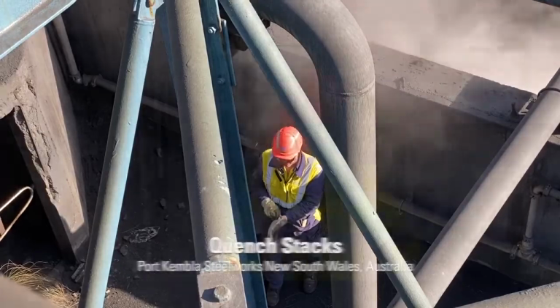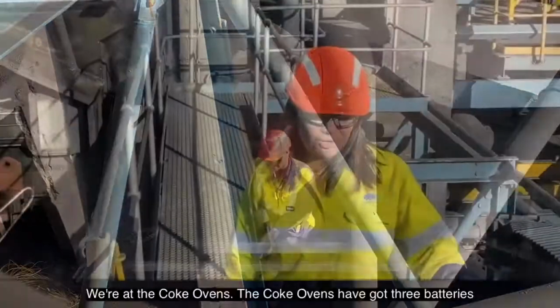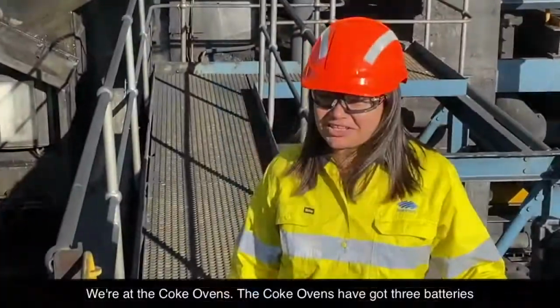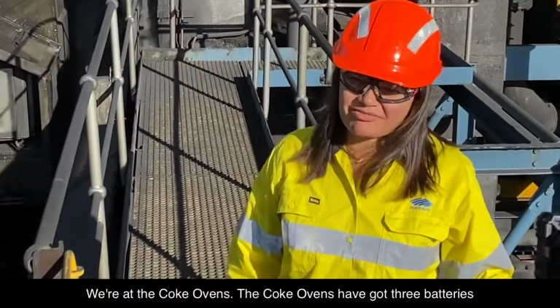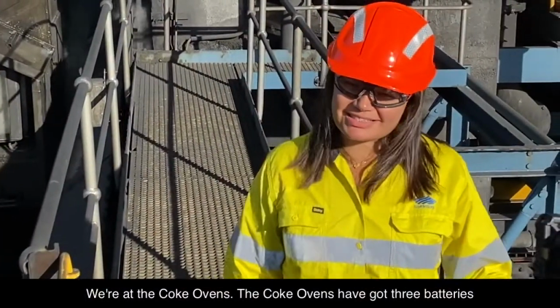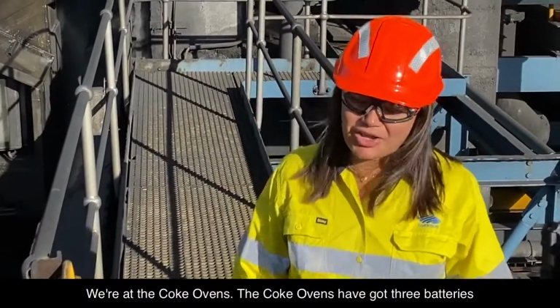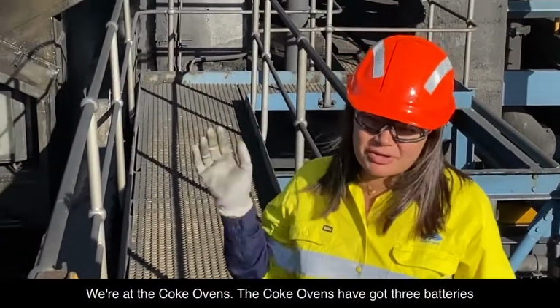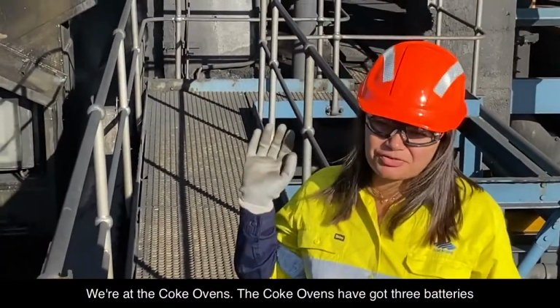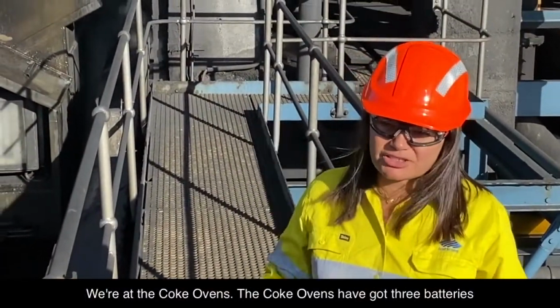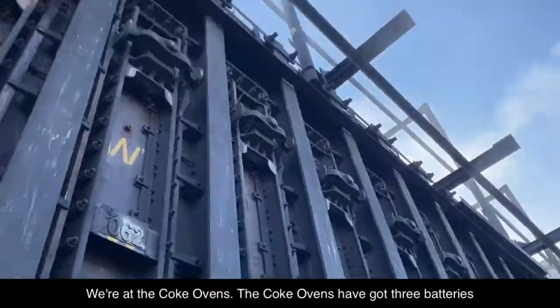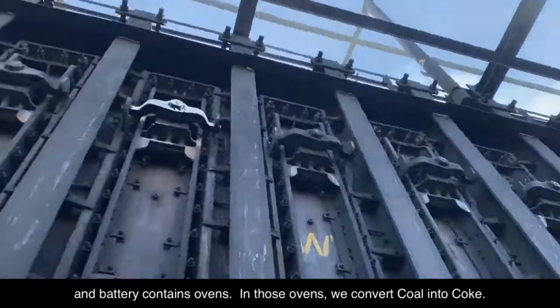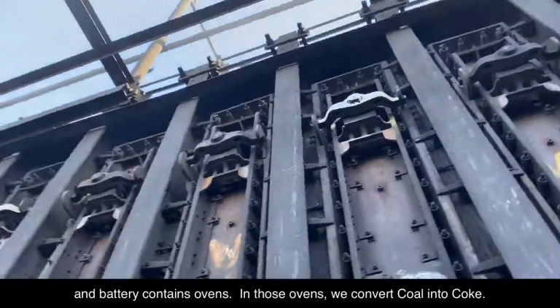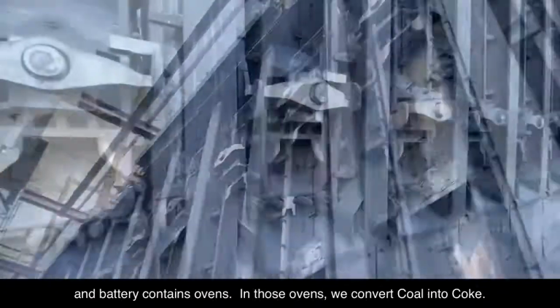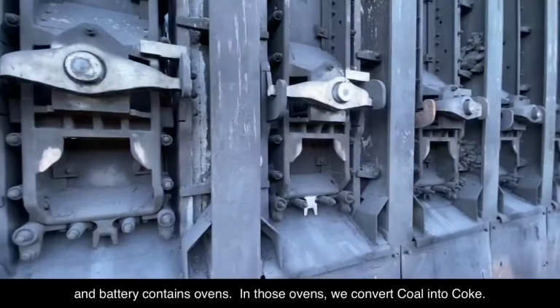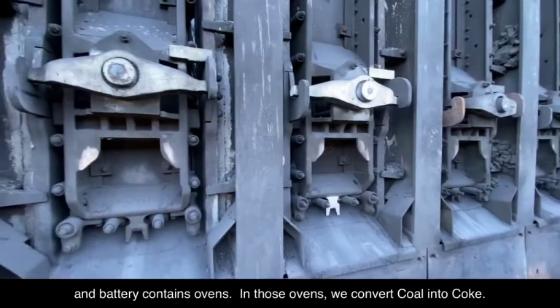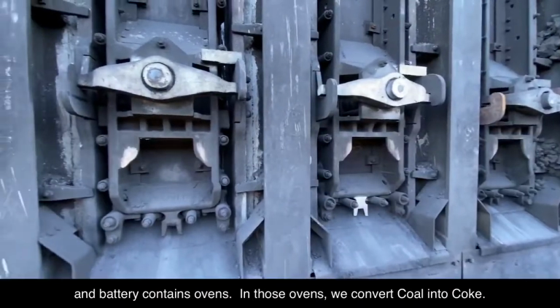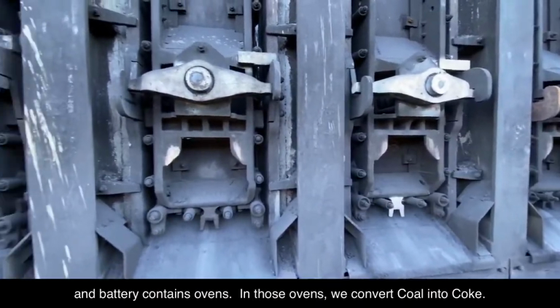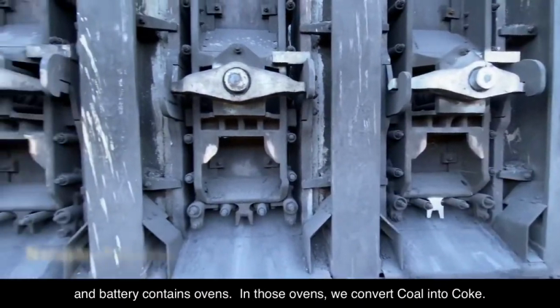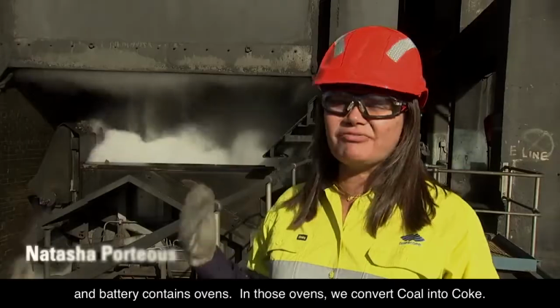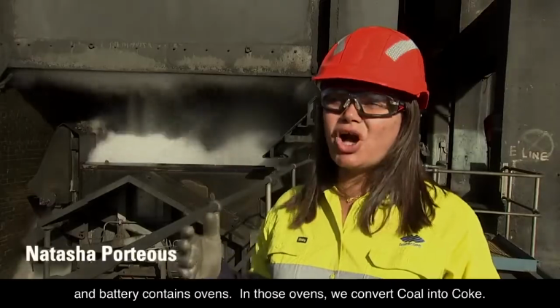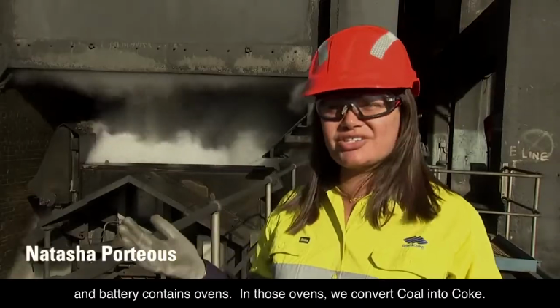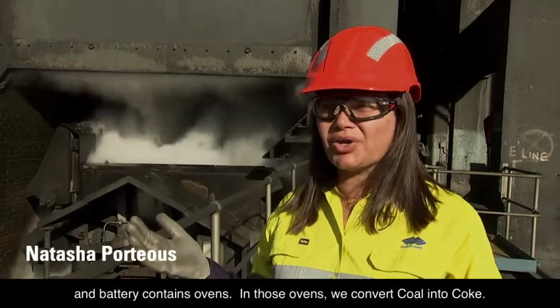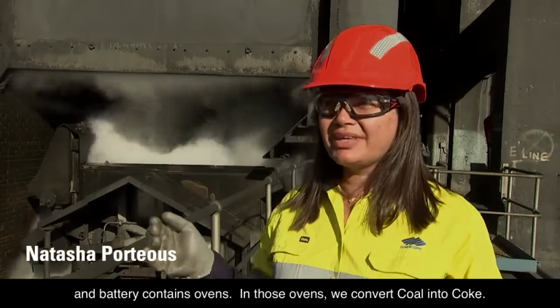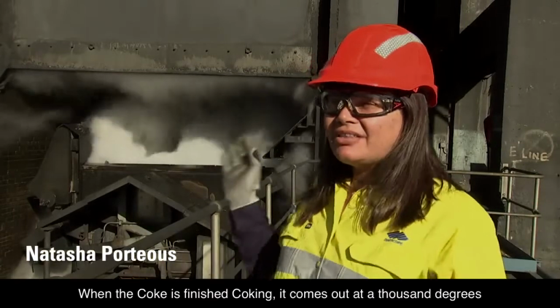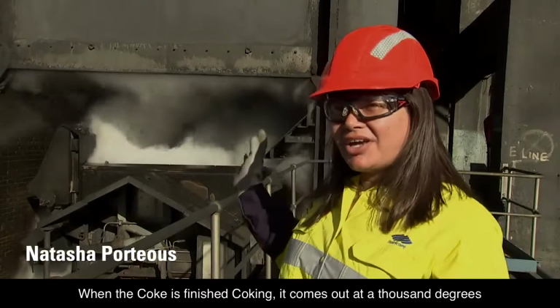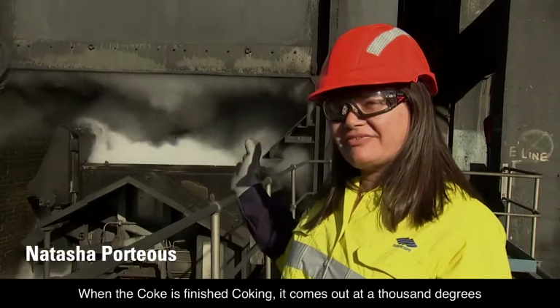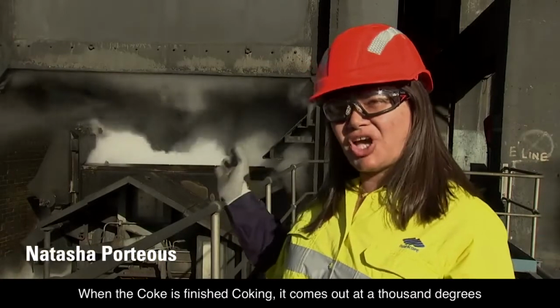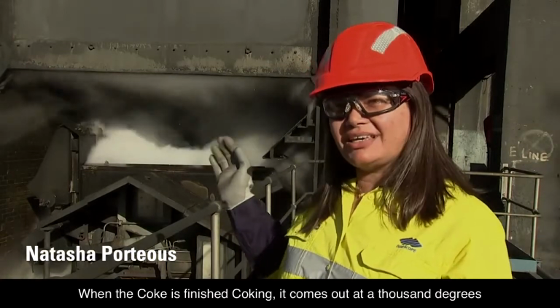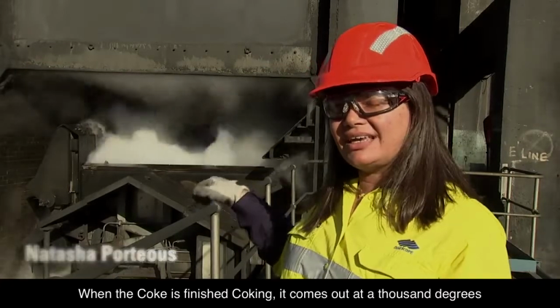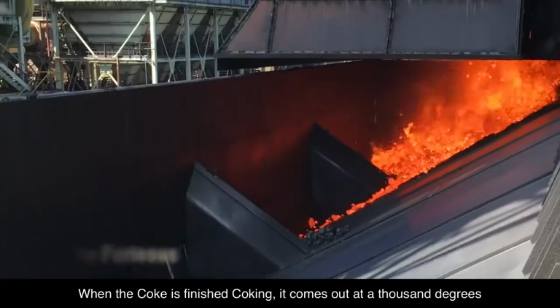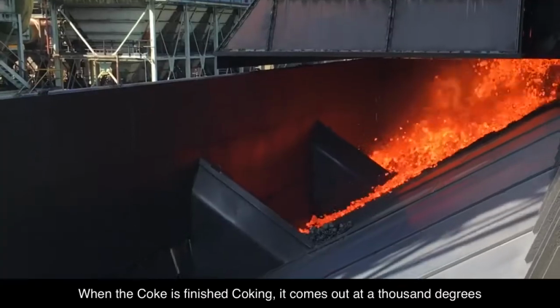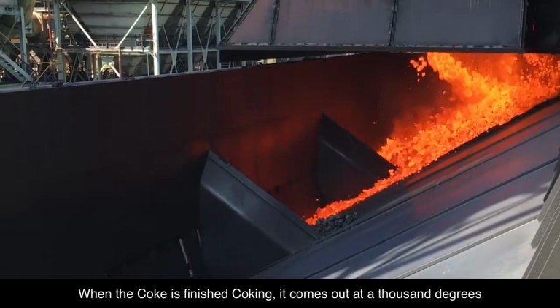So we're at the coke ovens. In the coke ovens we've got three batteries and each battery contains ovens. In those ovens we convert coal into coke. When the coke is finished coking it comes out at 1000 degrees.